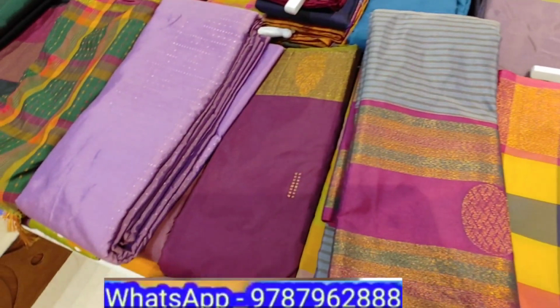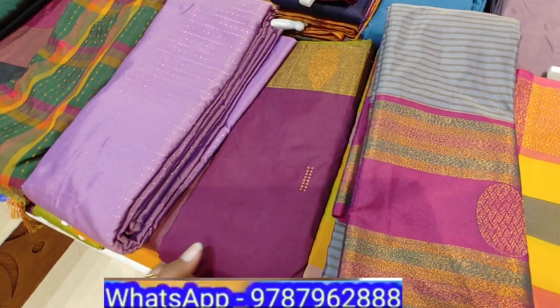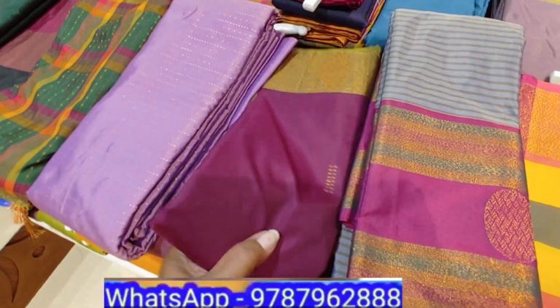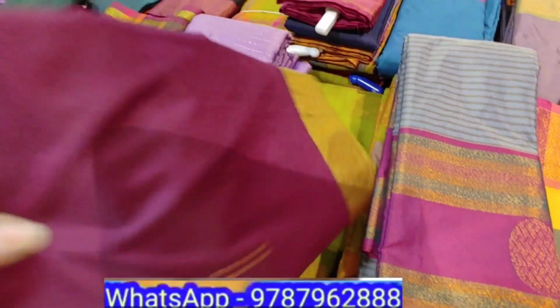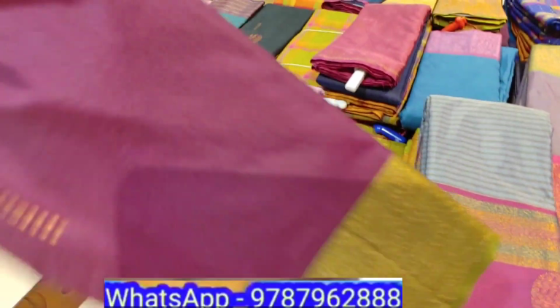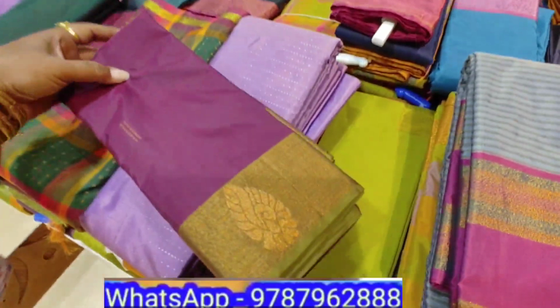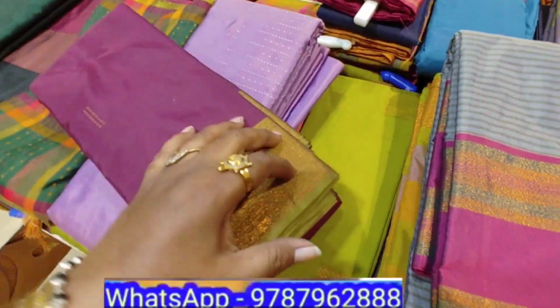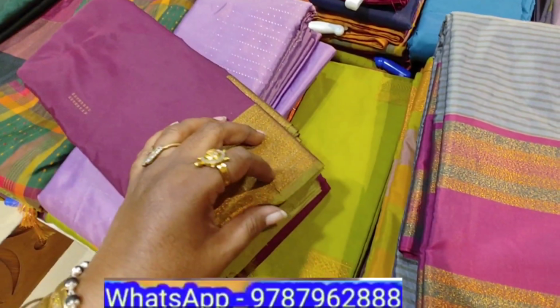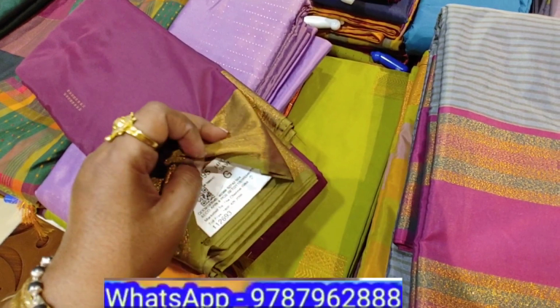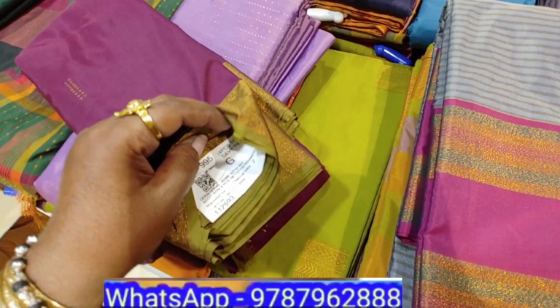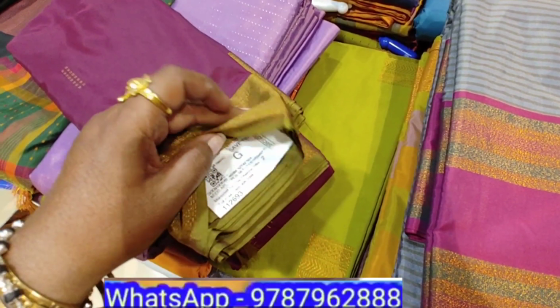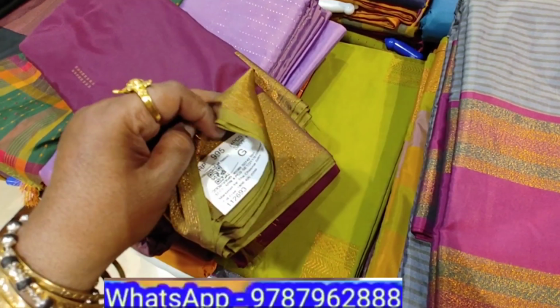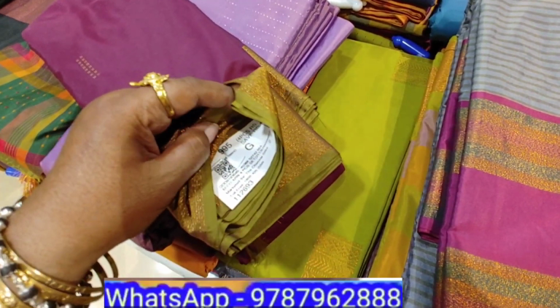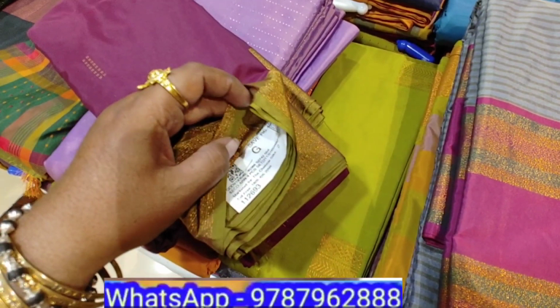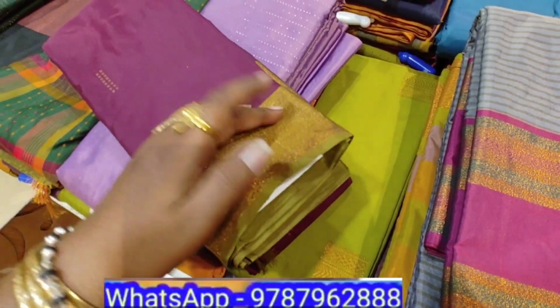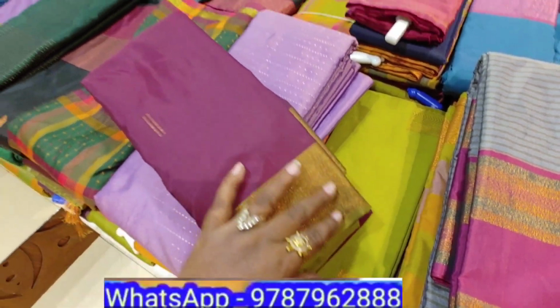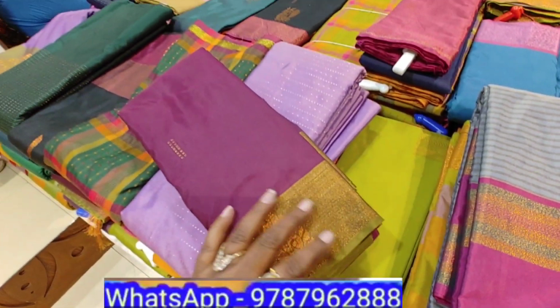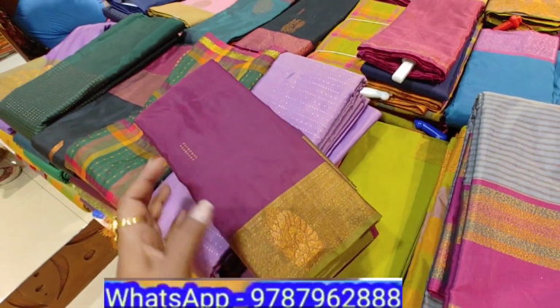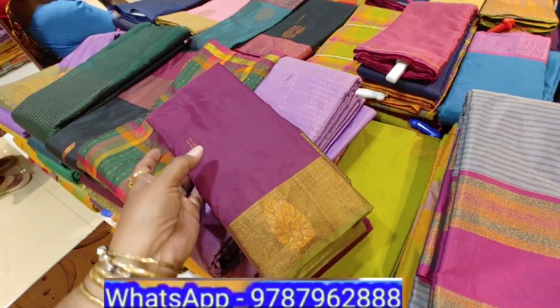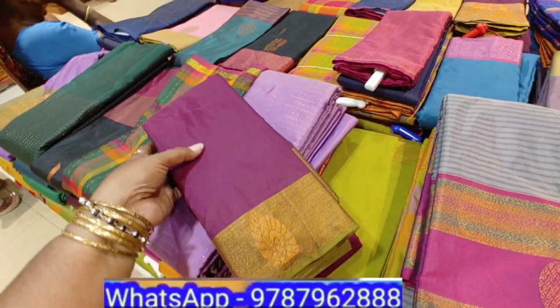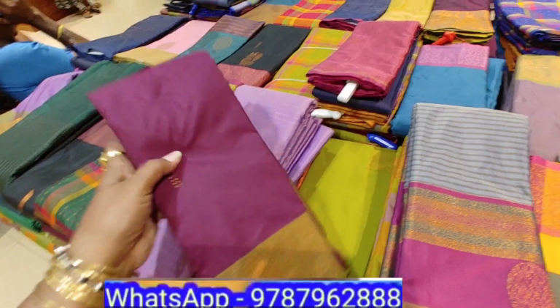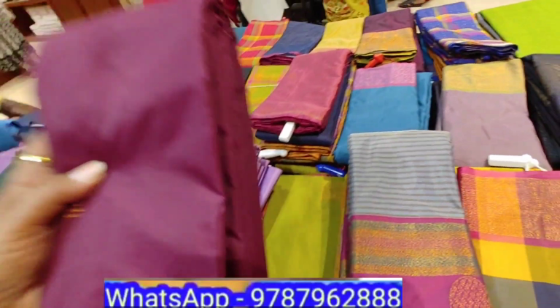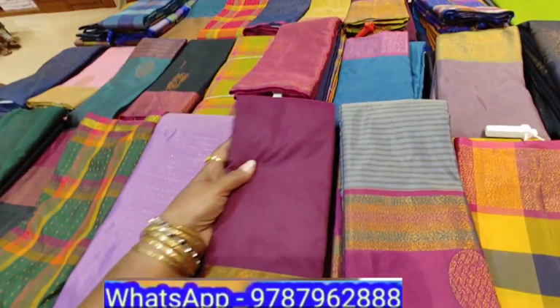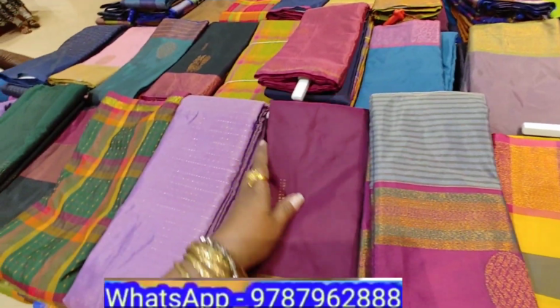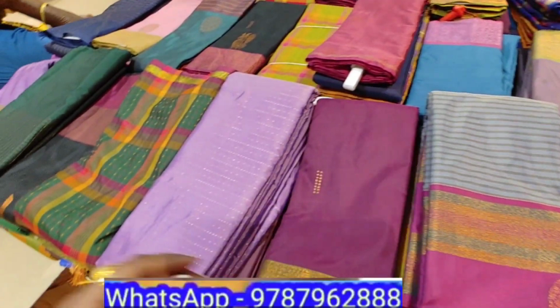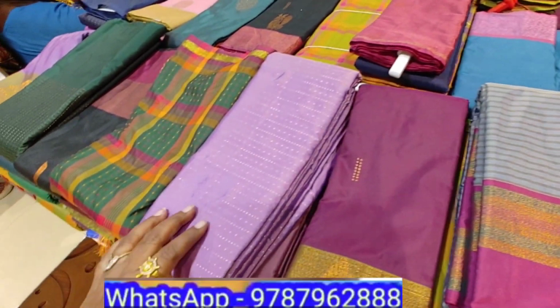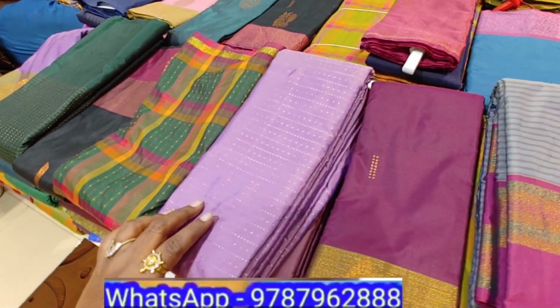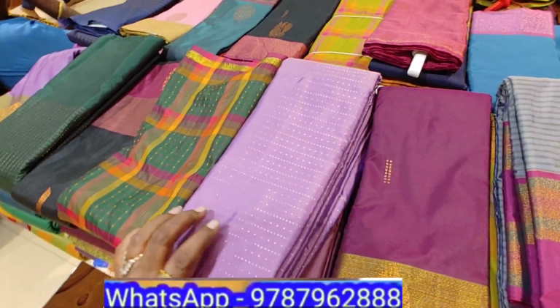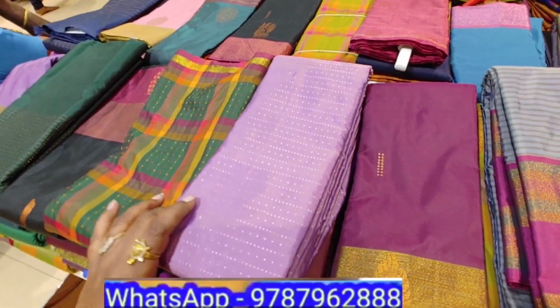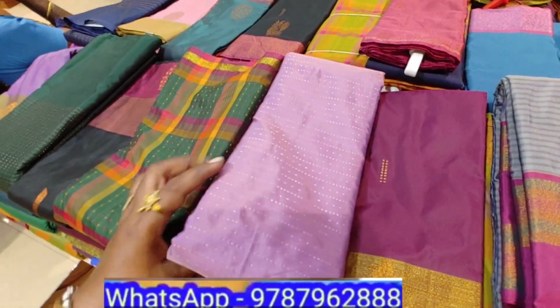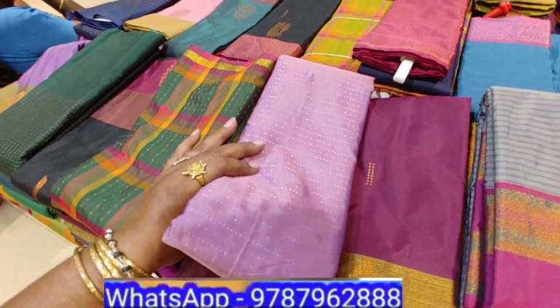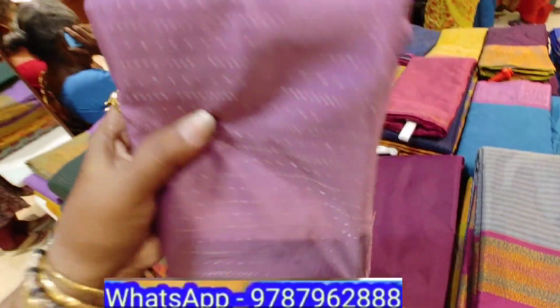Now you can buy. Every model is different. You can buy a plain width border, long border and small border. You can also buy a thread weave style.